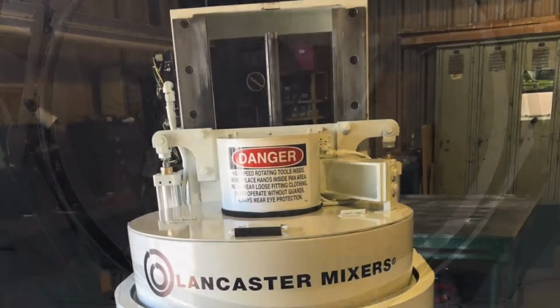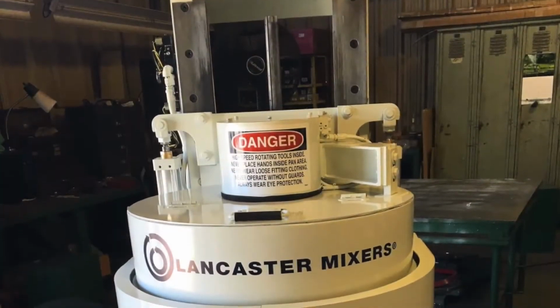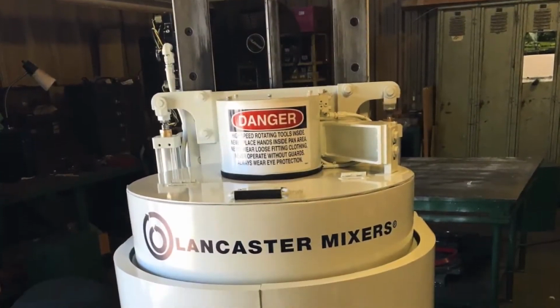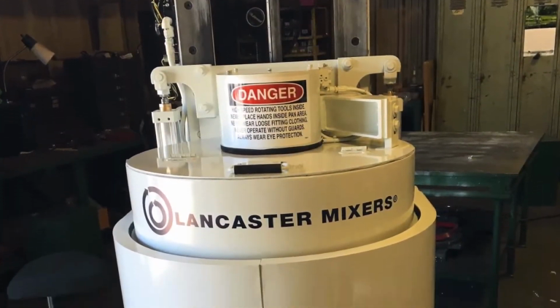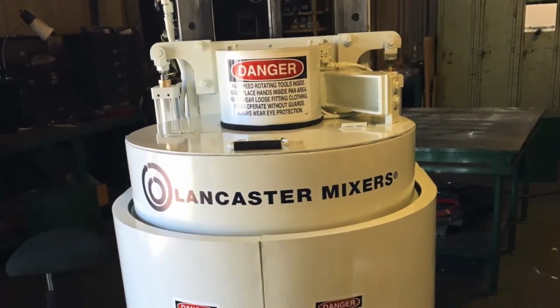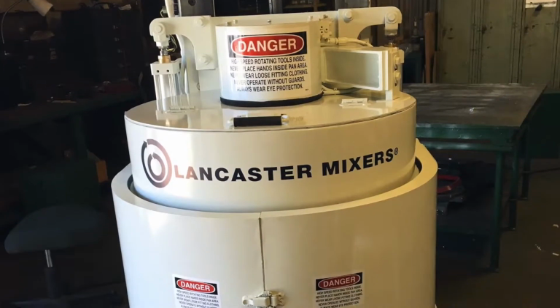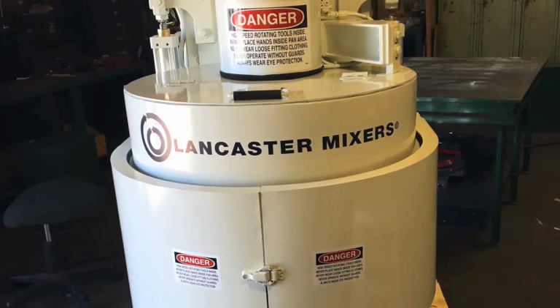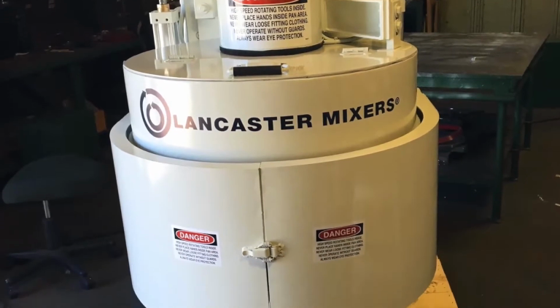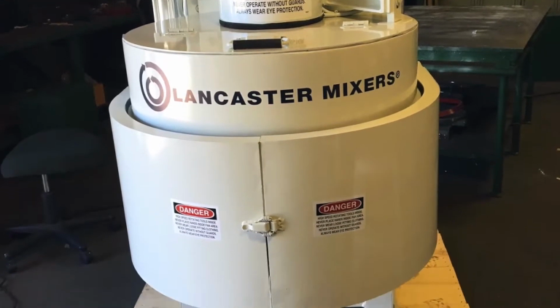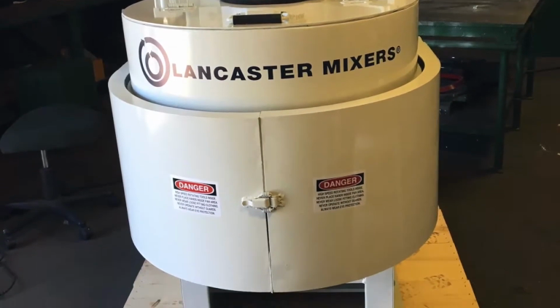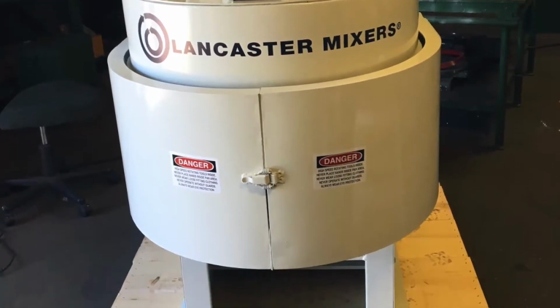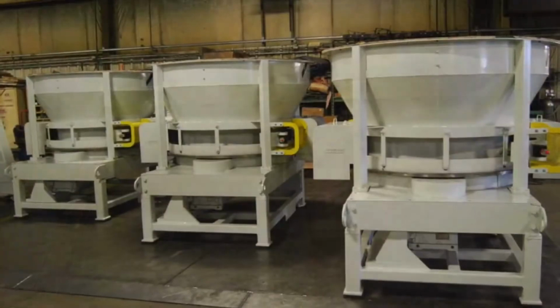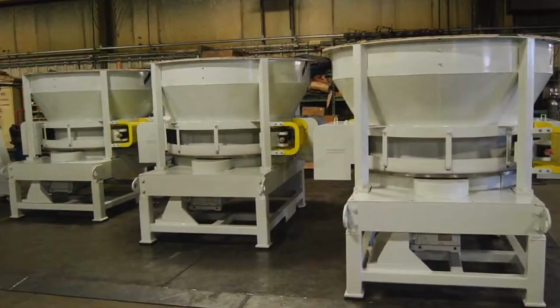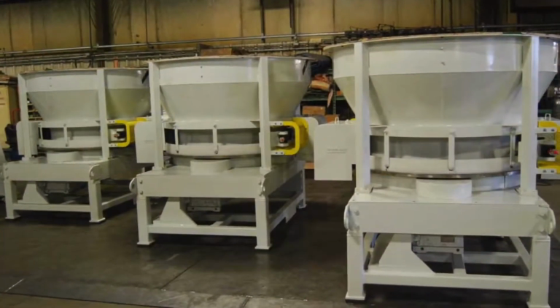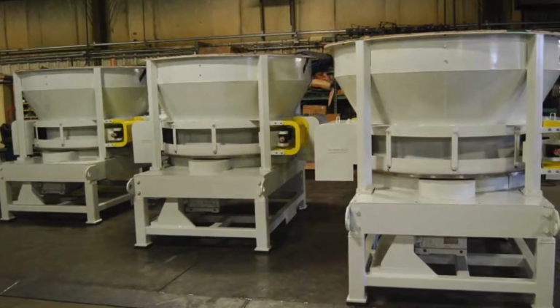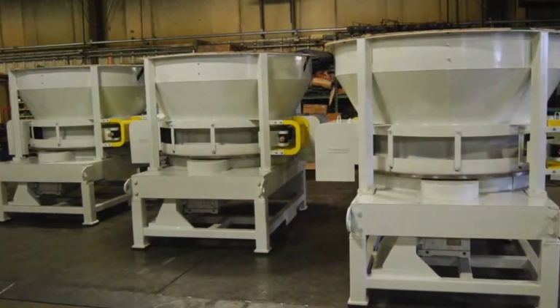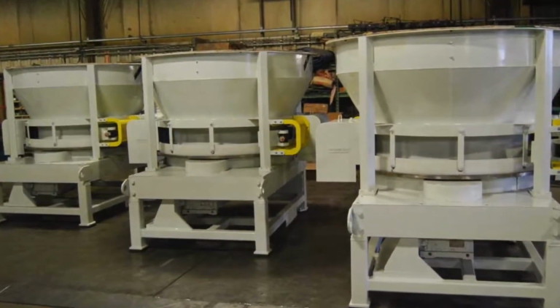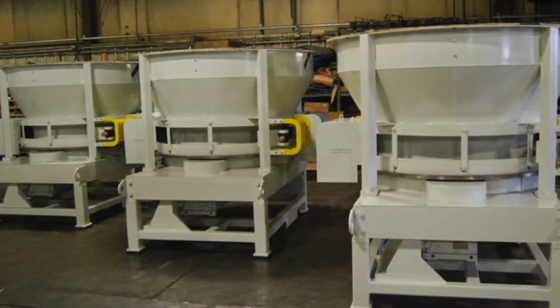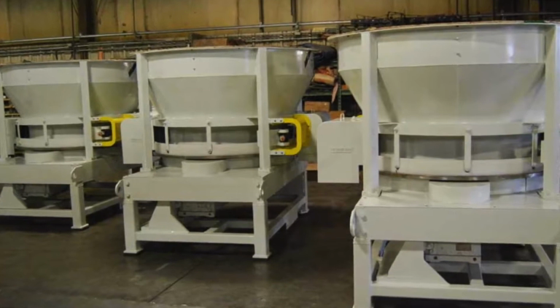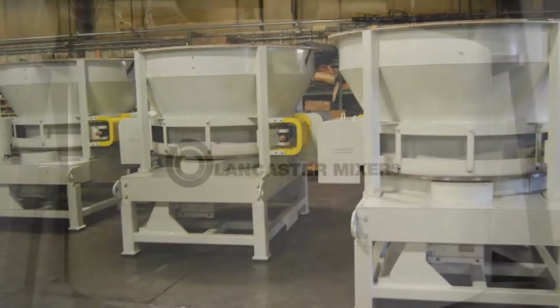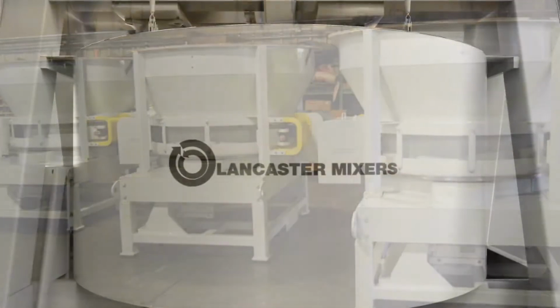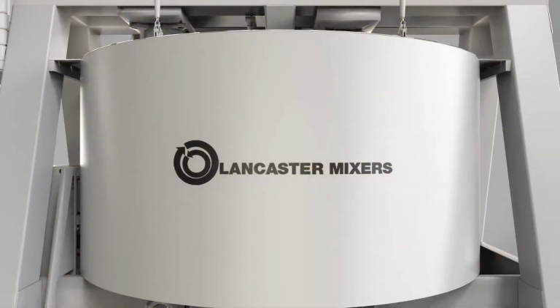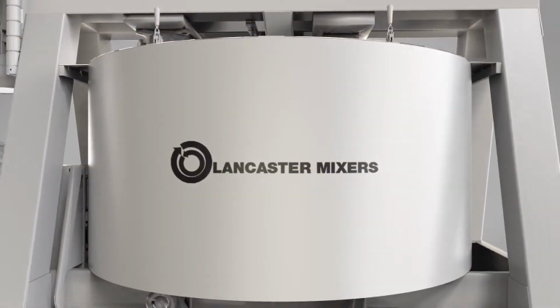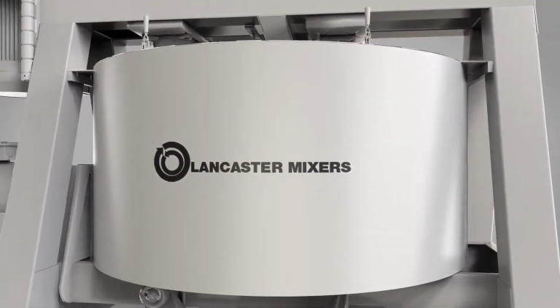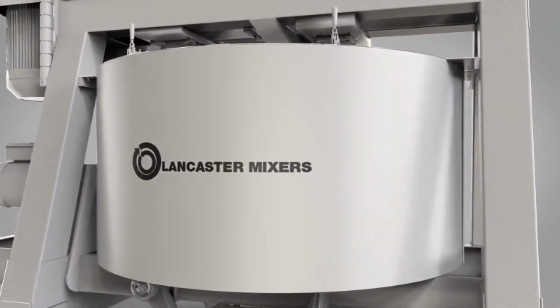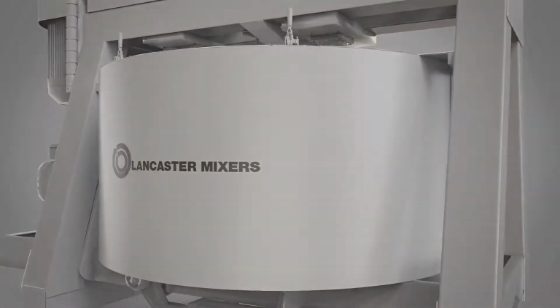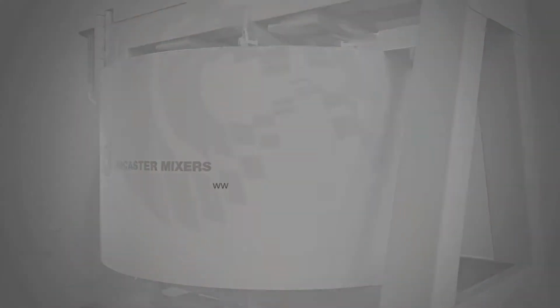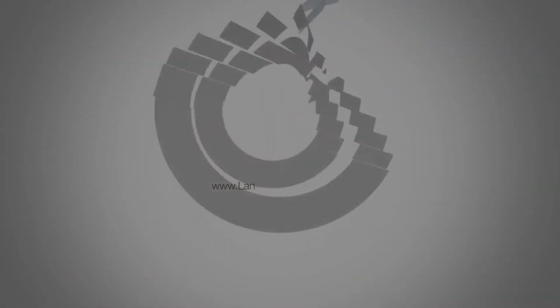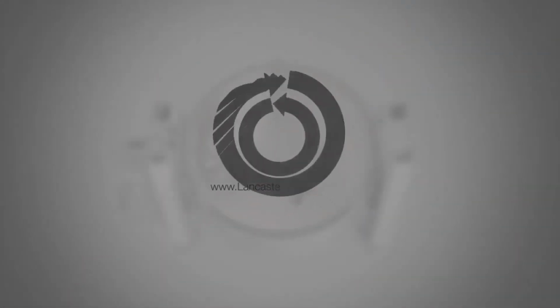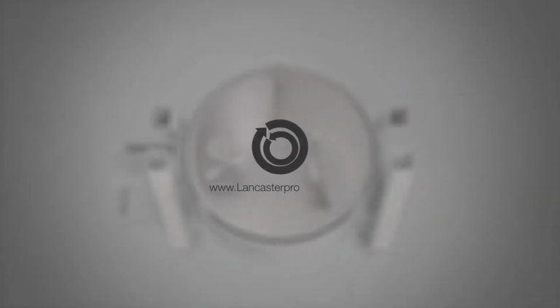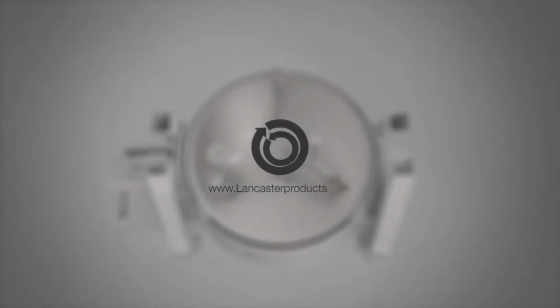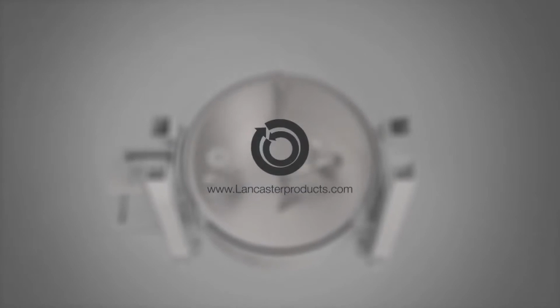Lancaster Products' other product lines include an L-series low shear mixer line and a variety of custom material handling equipment. Contact us to find out how Lancaster Products can make your materials more valuable.